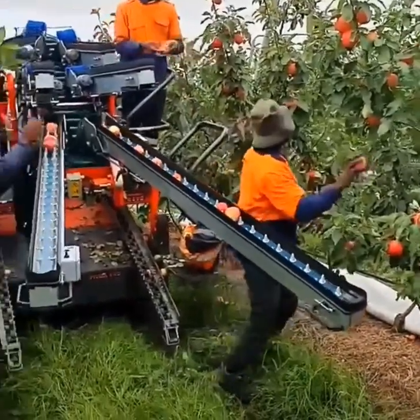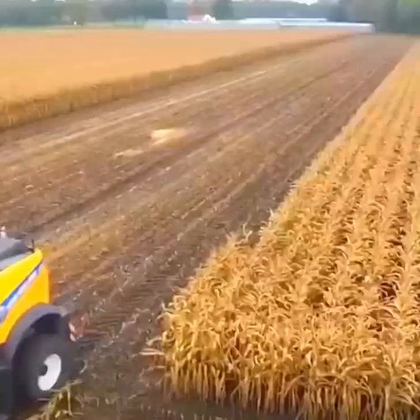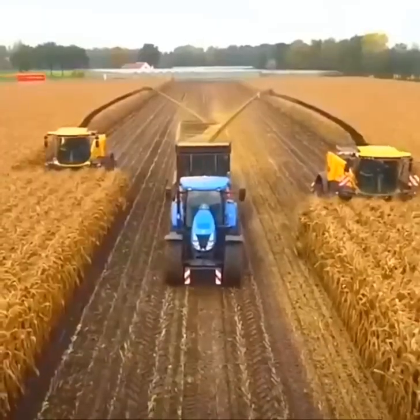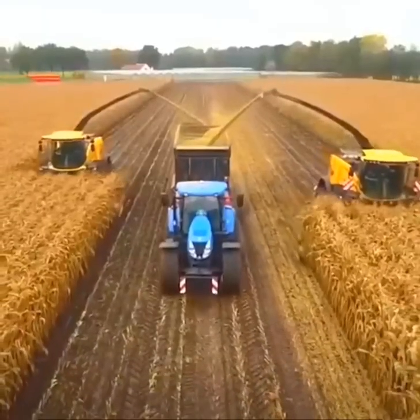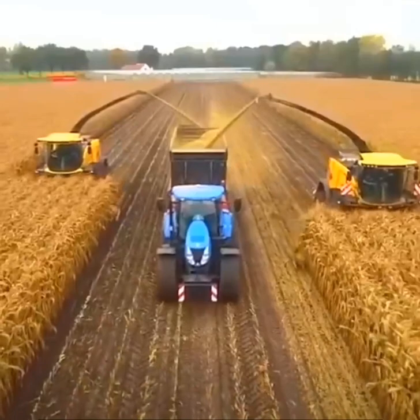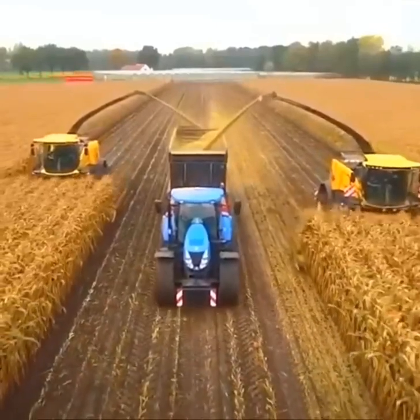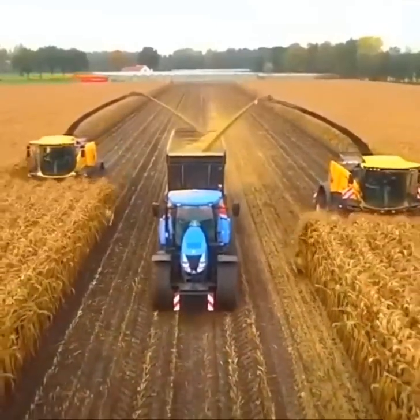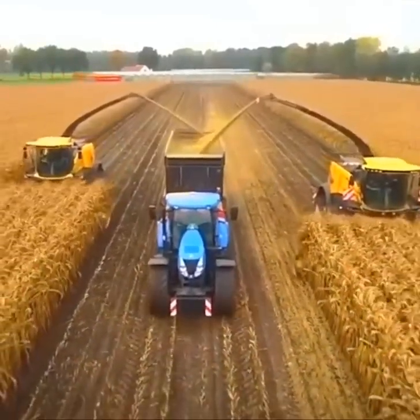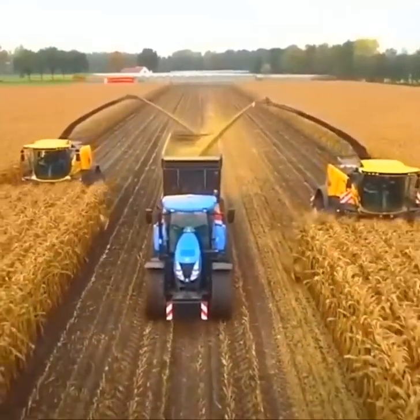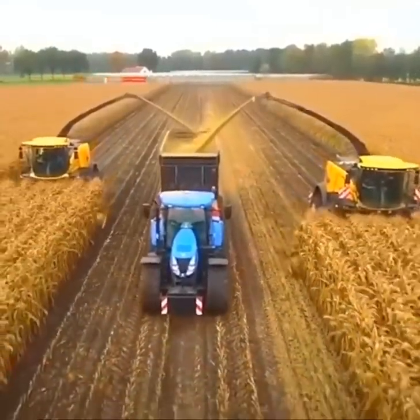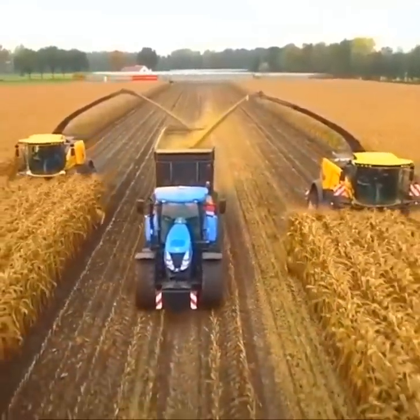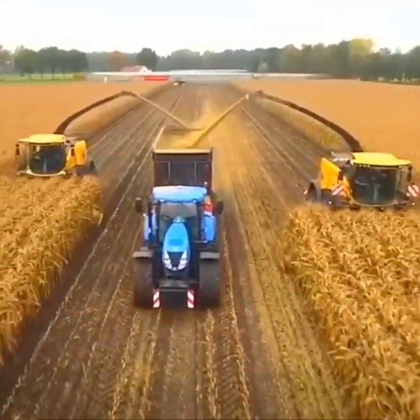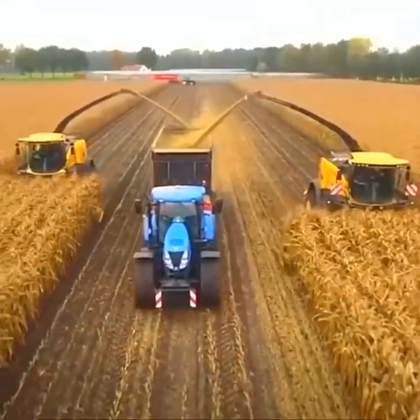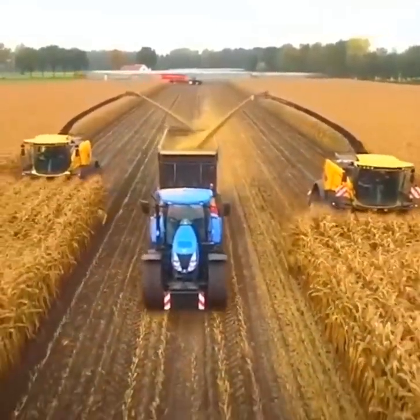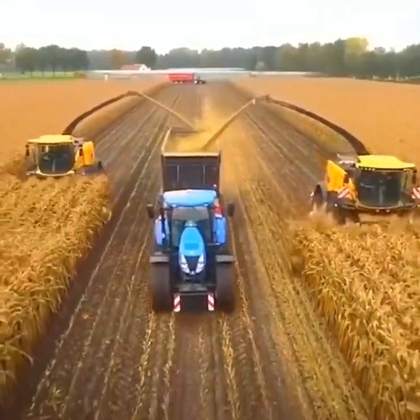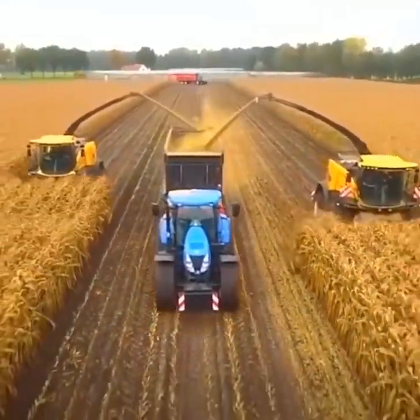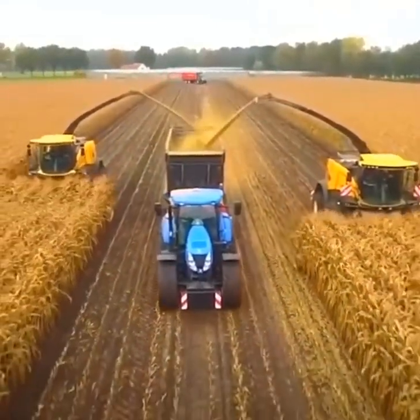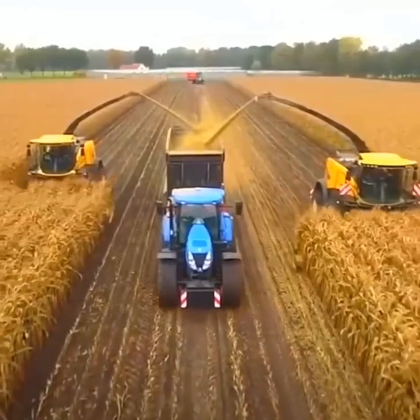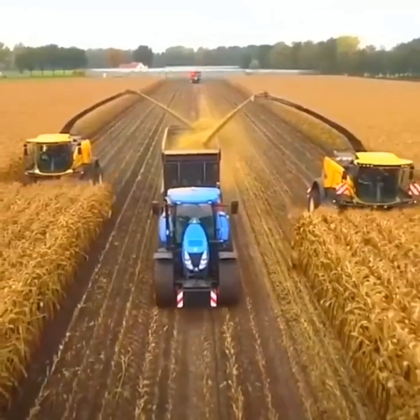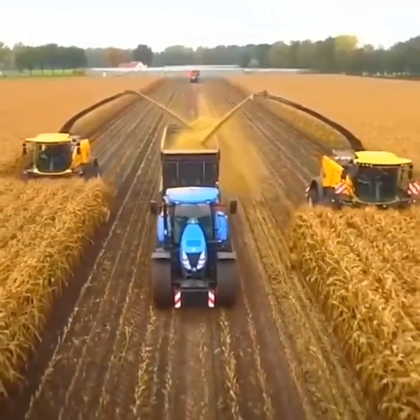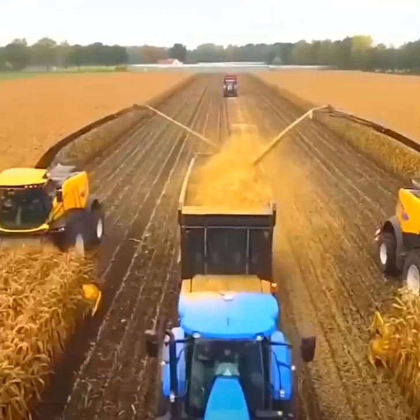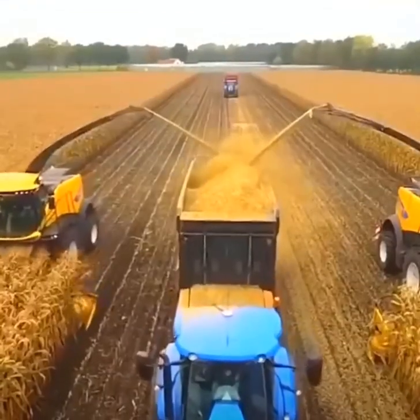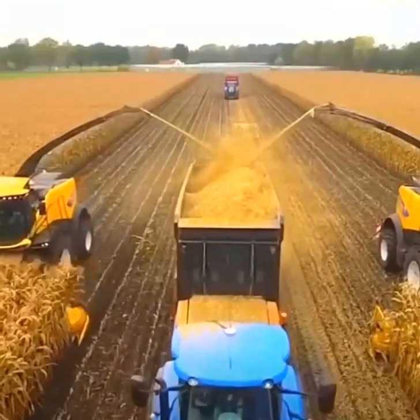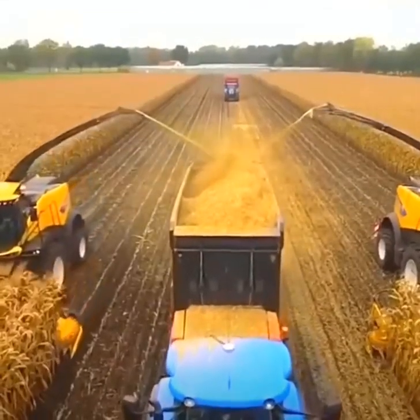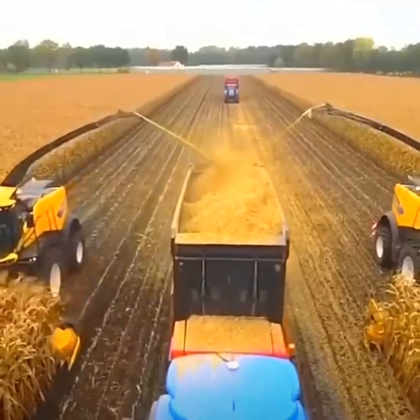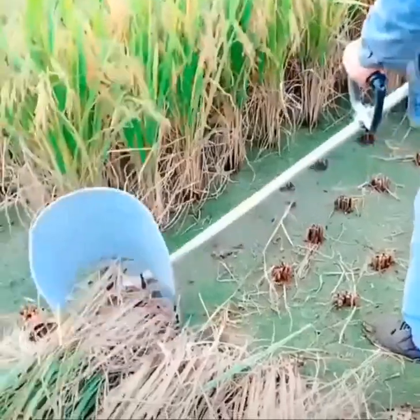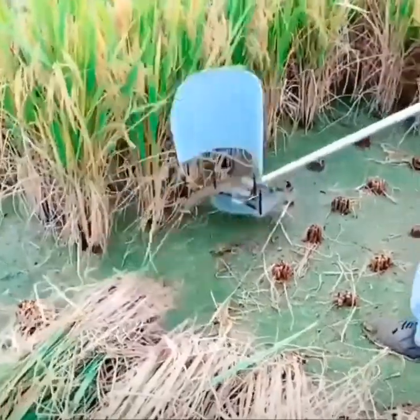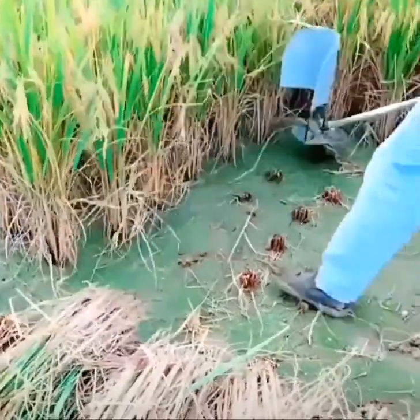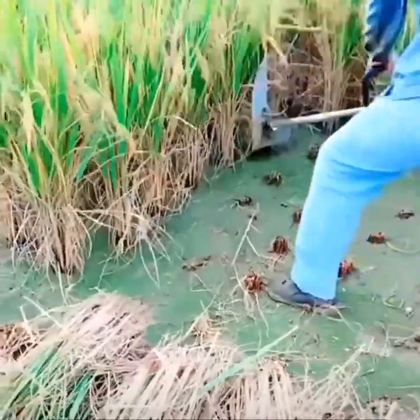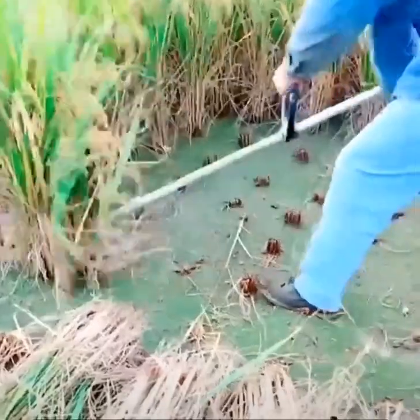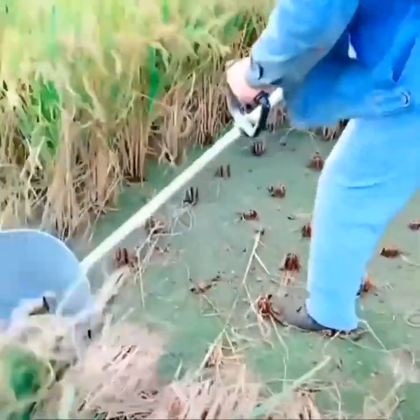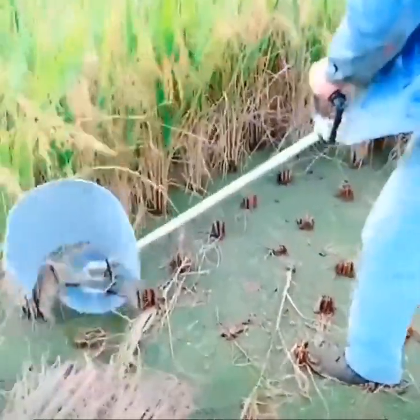Dry cornrows are commercially milled into cornmeal. Rice is cut and gathered with a custom-built weed whacker.